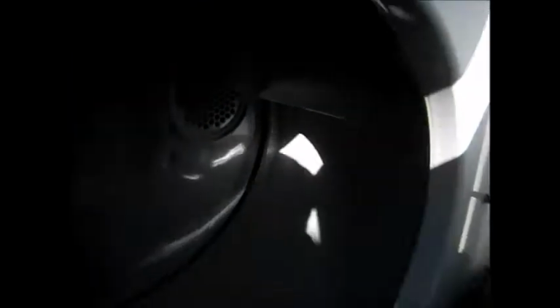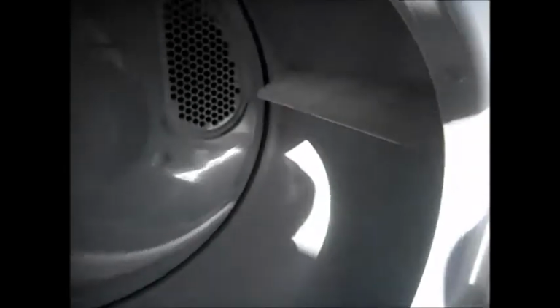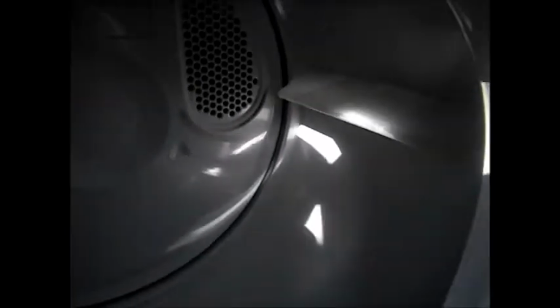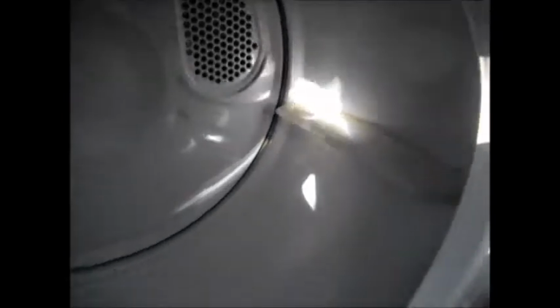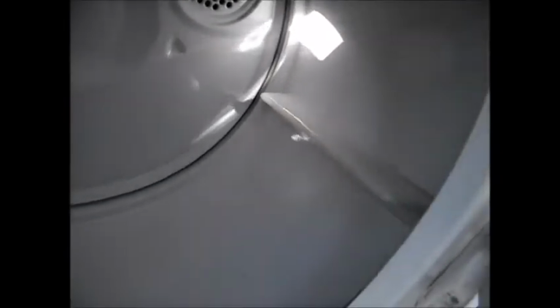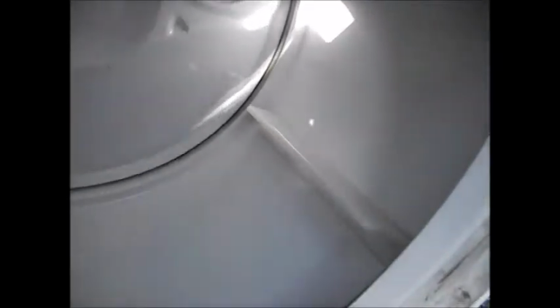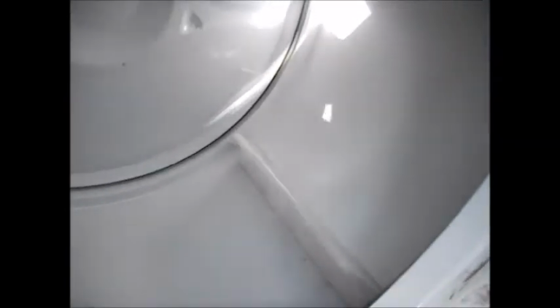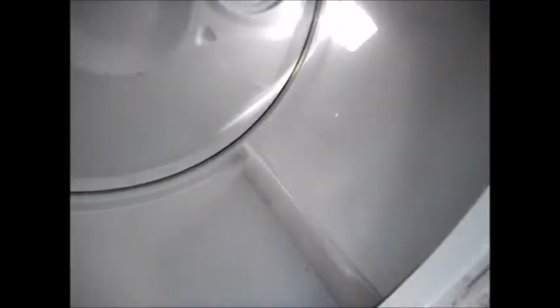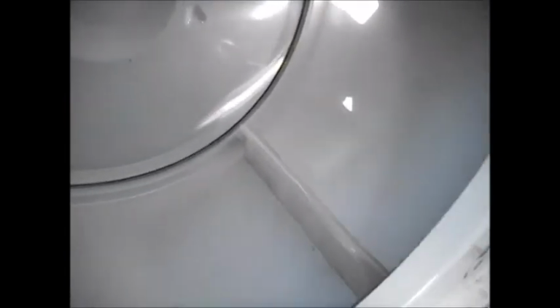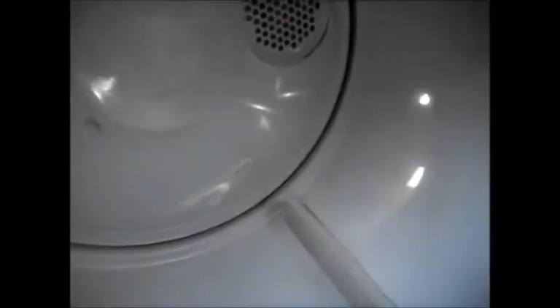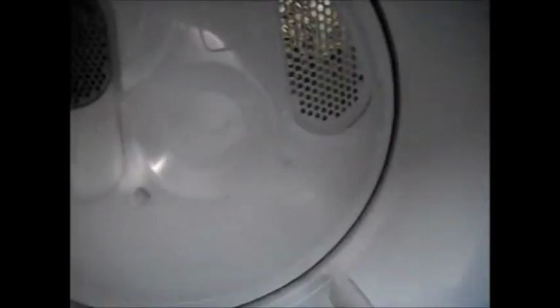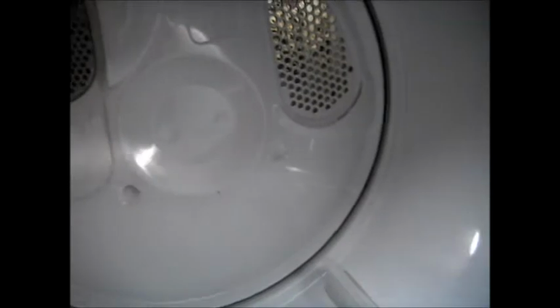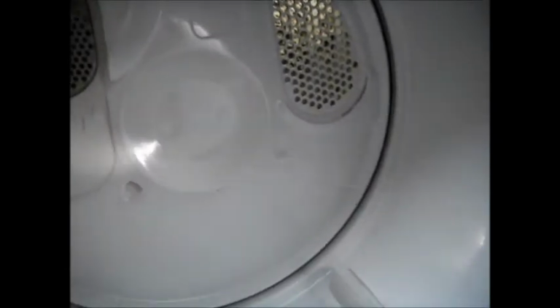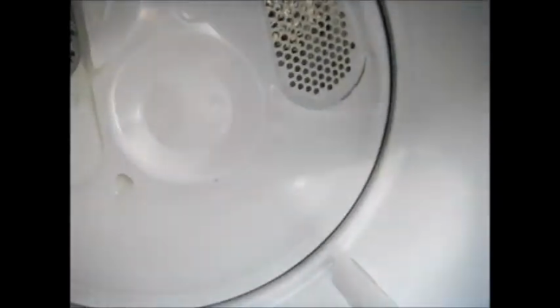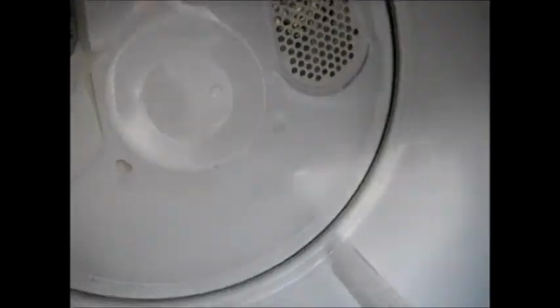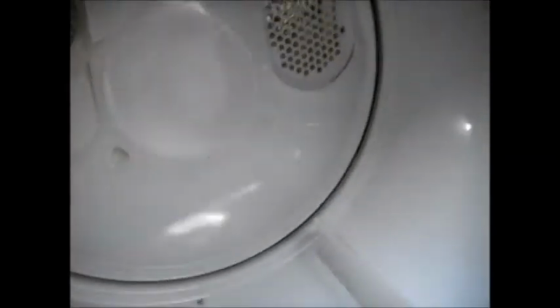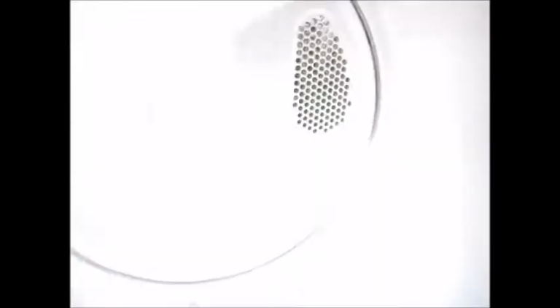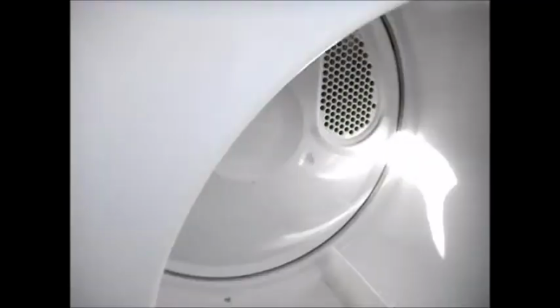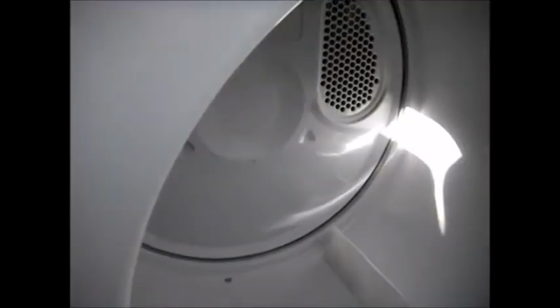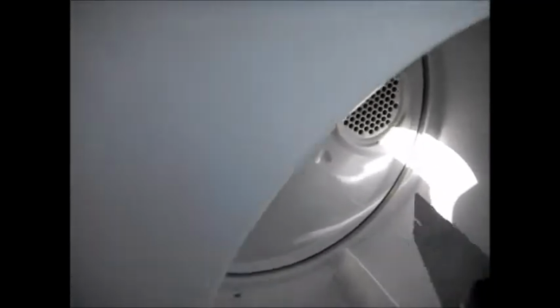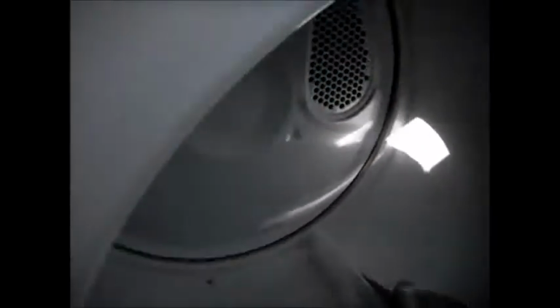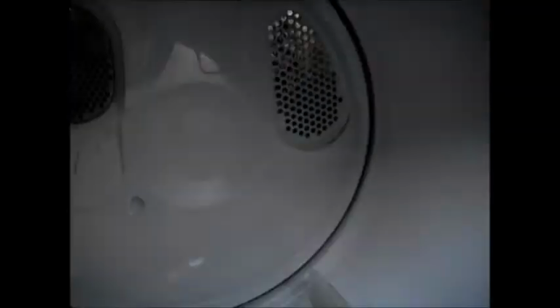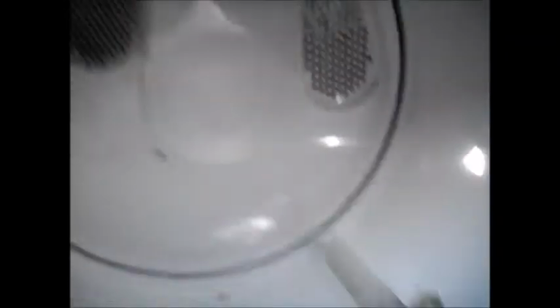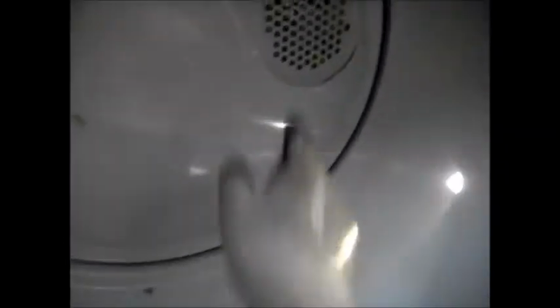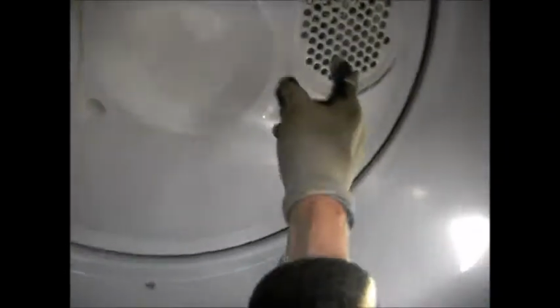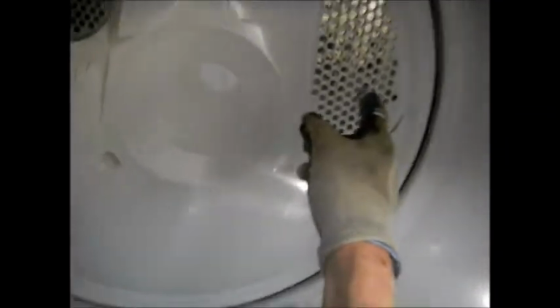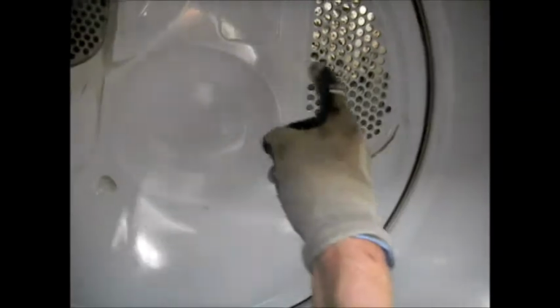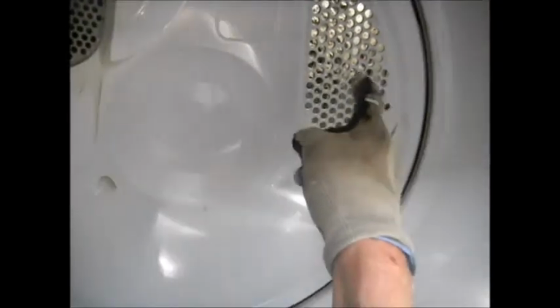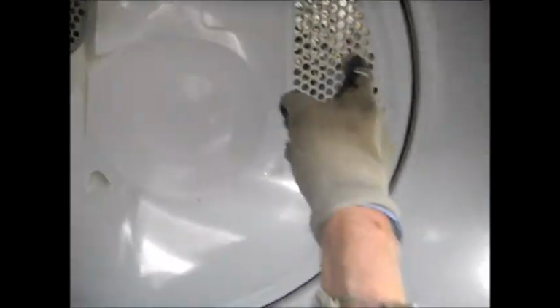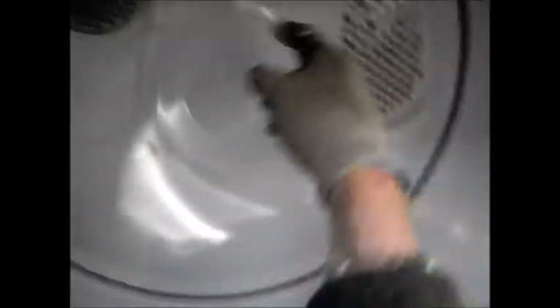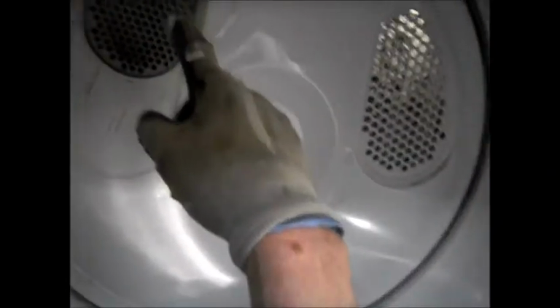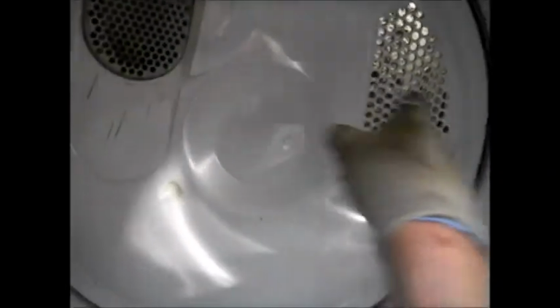You can check your barrel to see if it spins. If it spins freely, then you can eliminate some problems. Look back here and see if you have lint built up there.